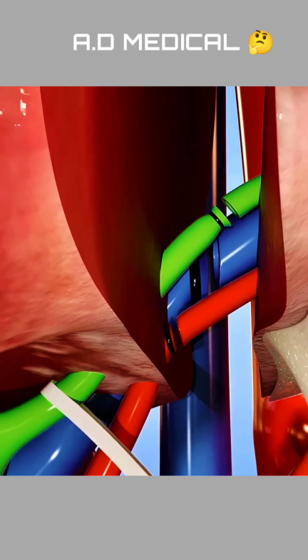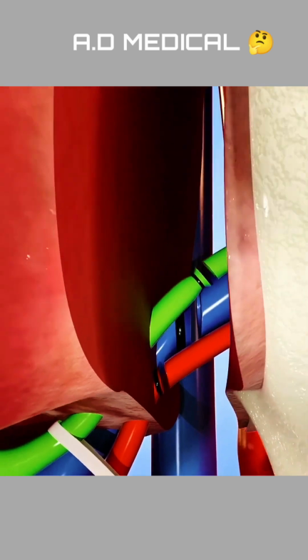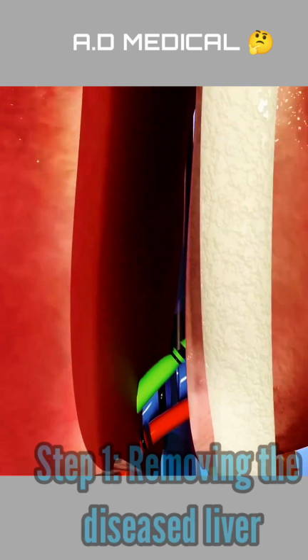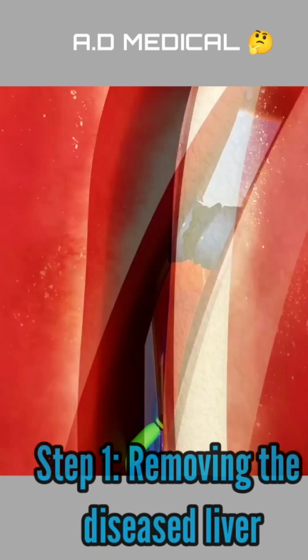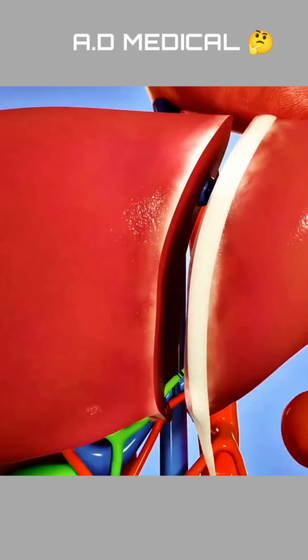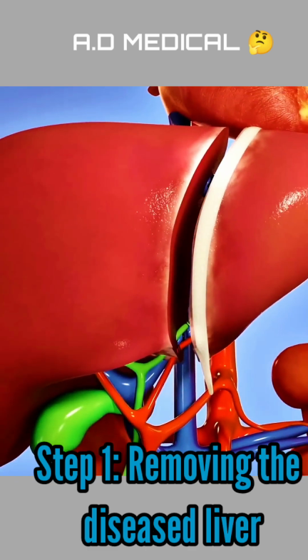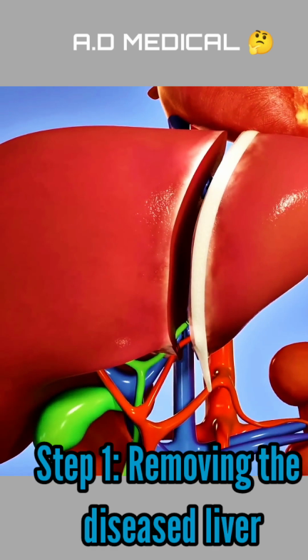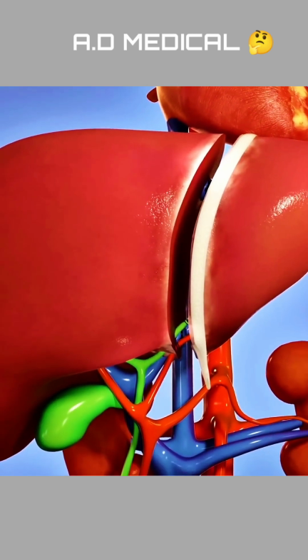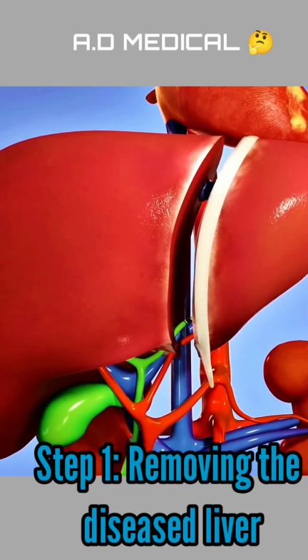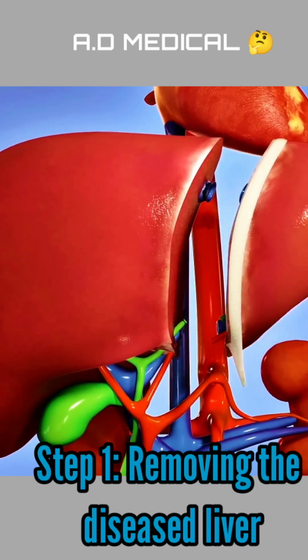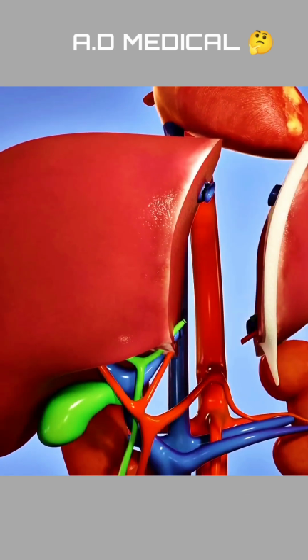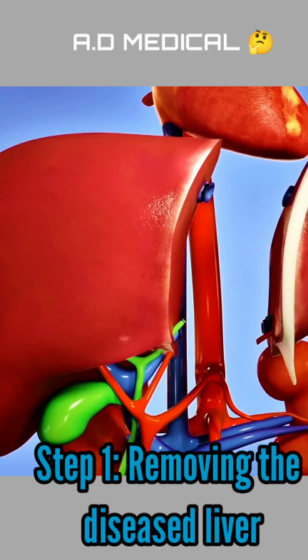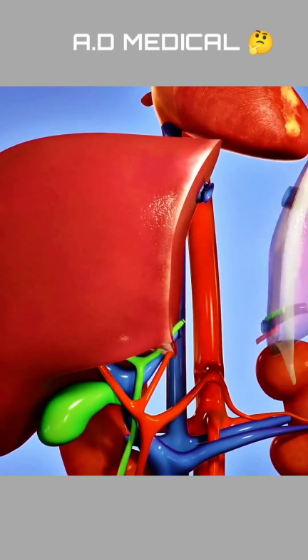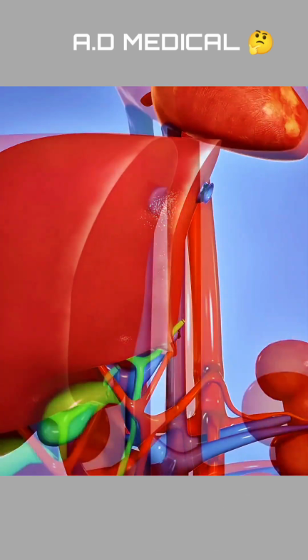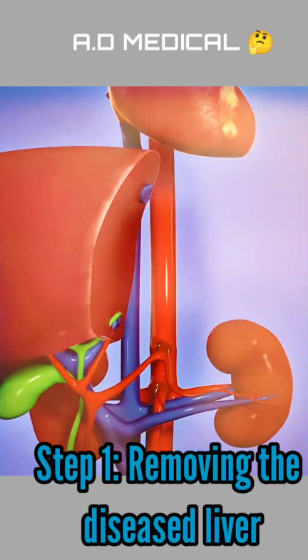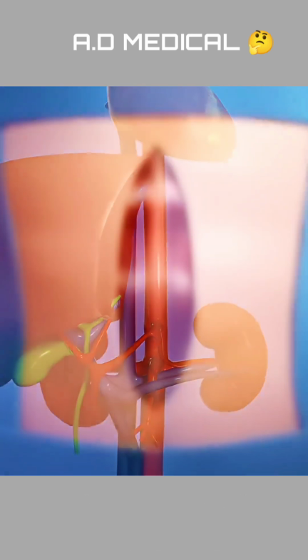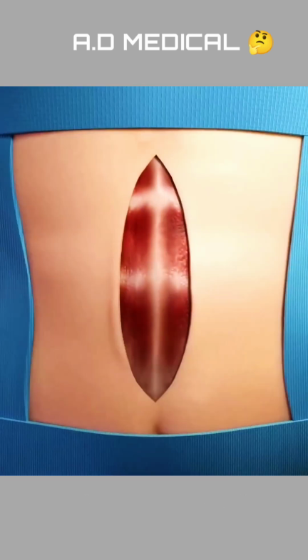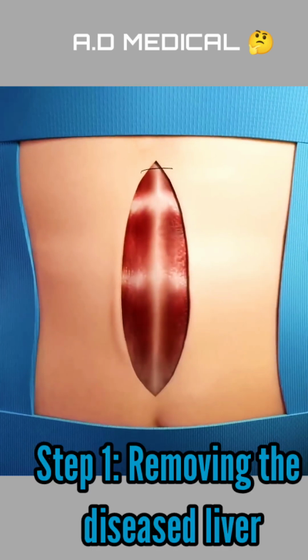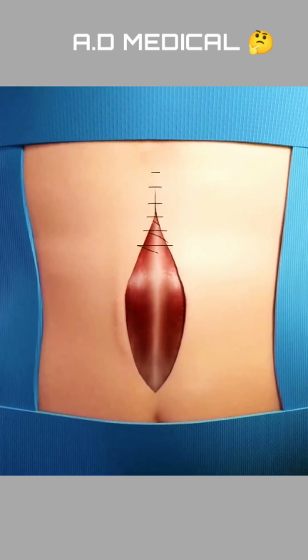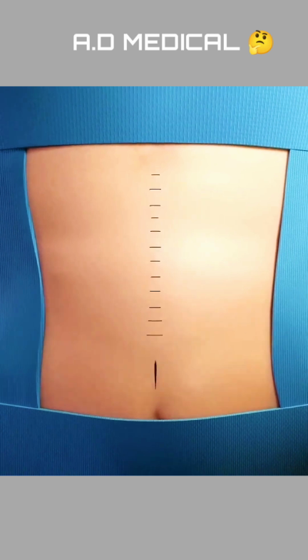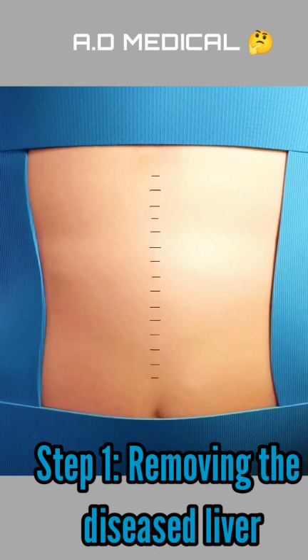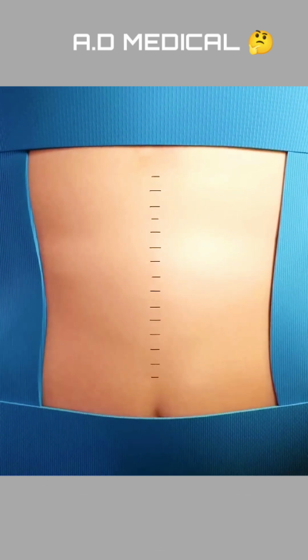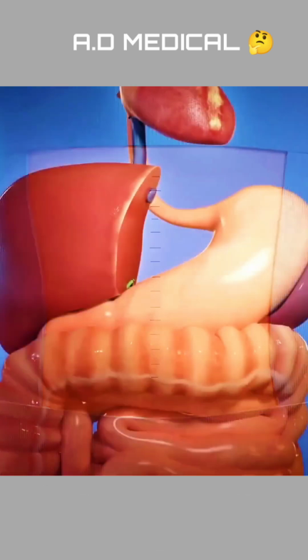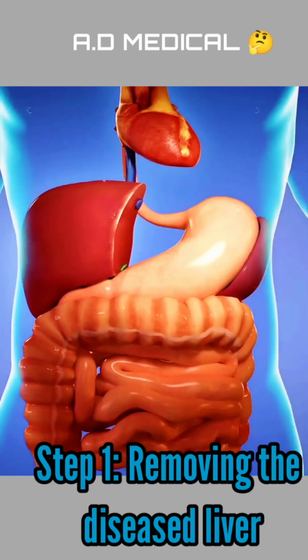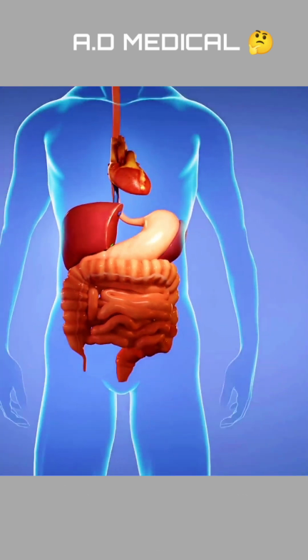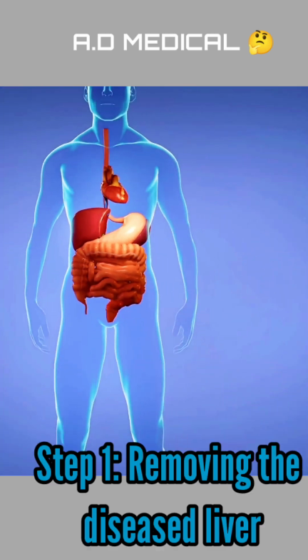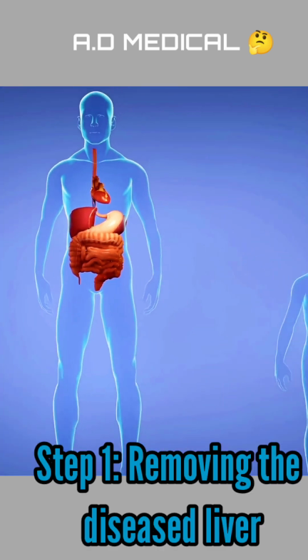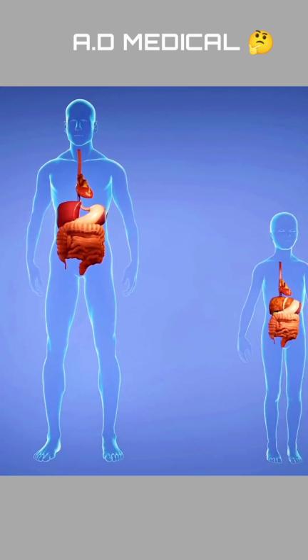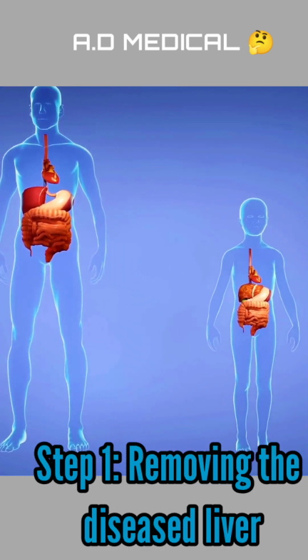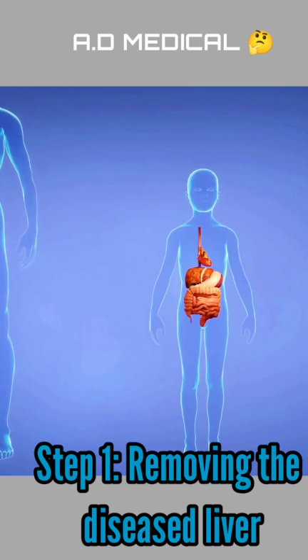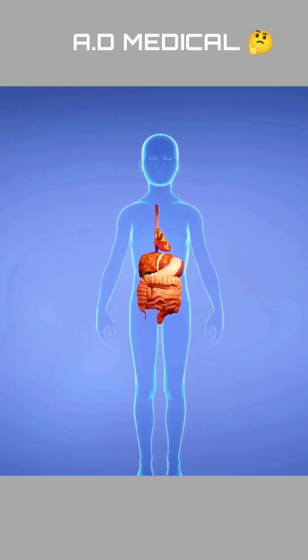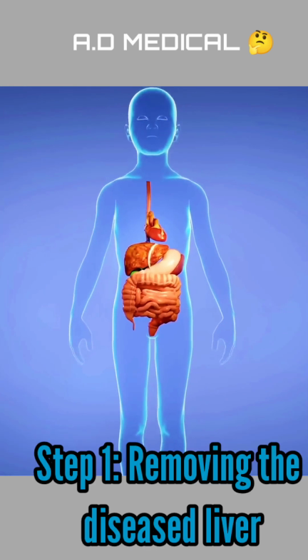A liver transplant is a complex surgery where a damaged liver is replaced with a healthy one from a donor. This can be a full liver from a deceased donor or a part of a liver from a living donor.